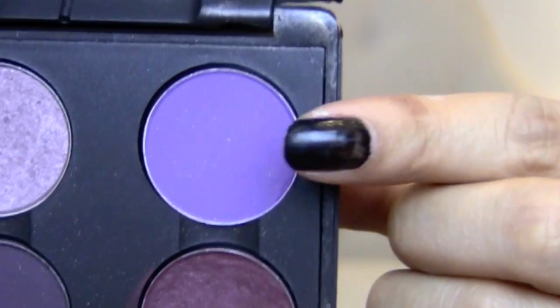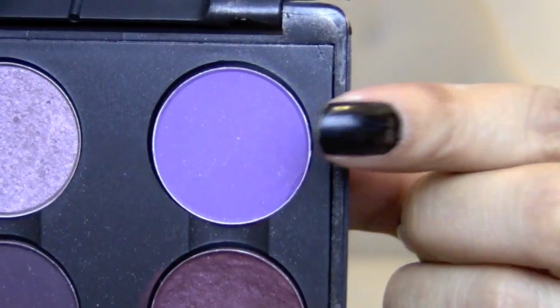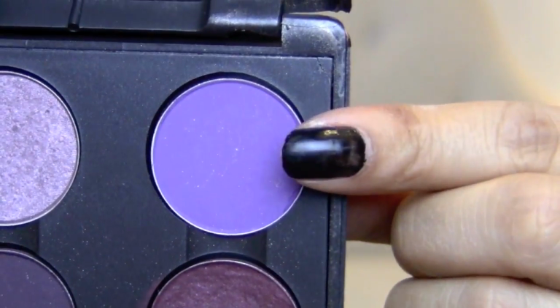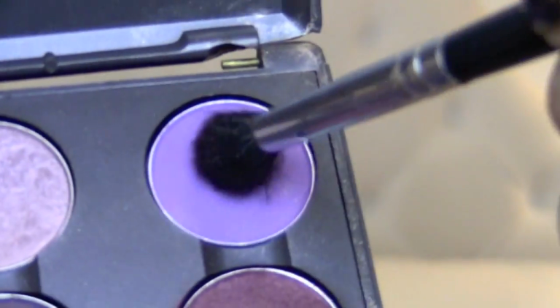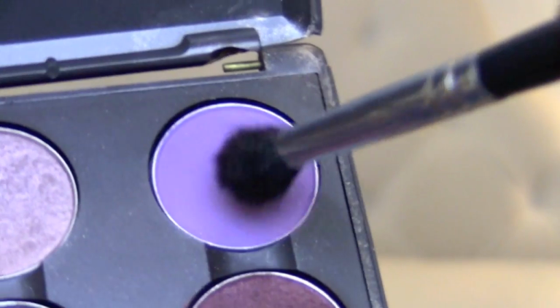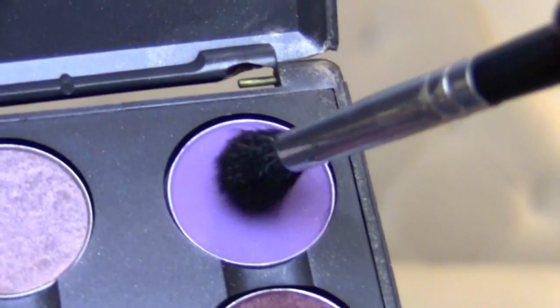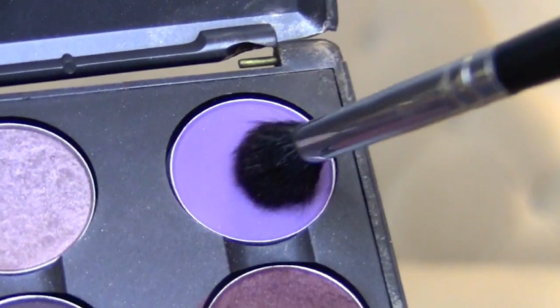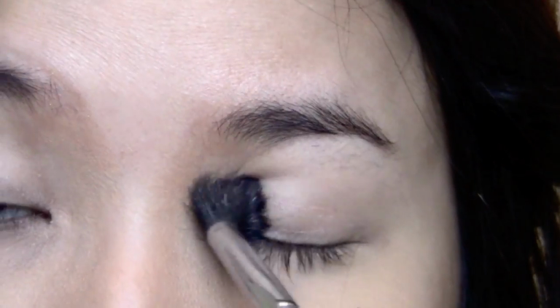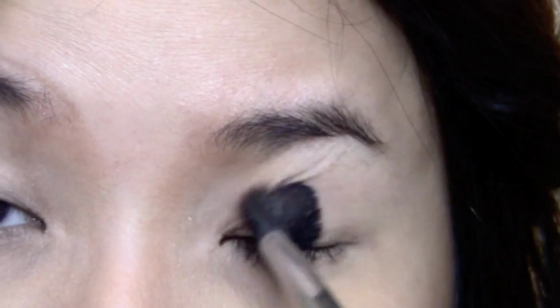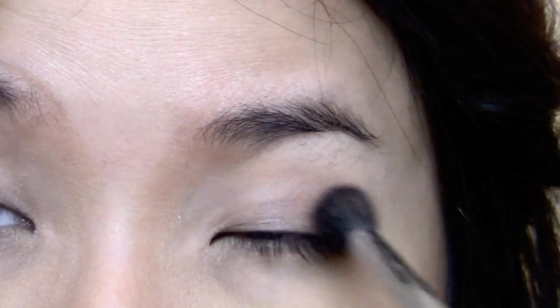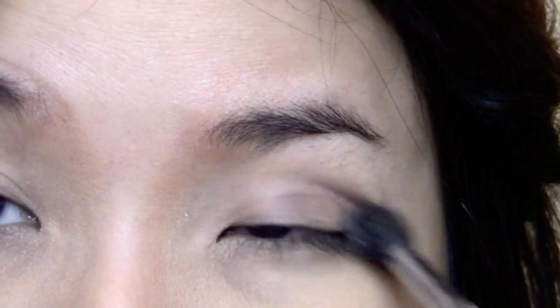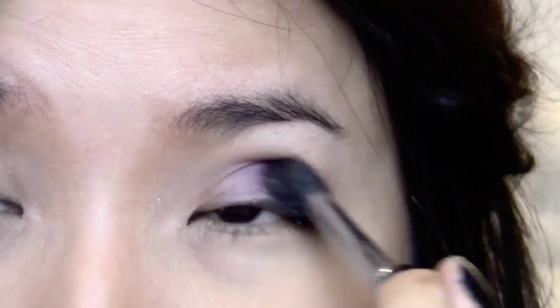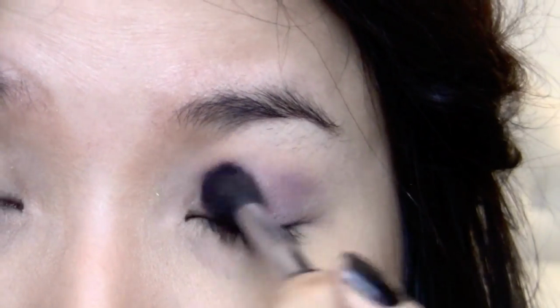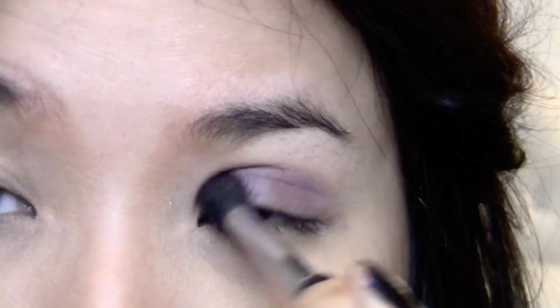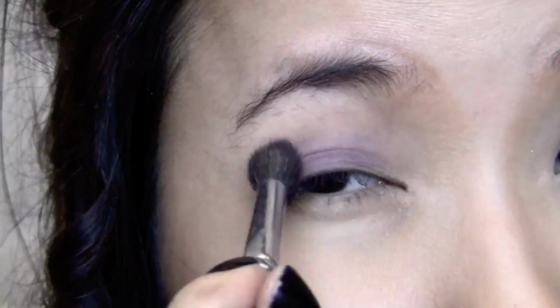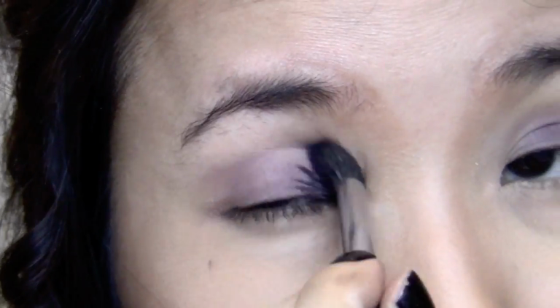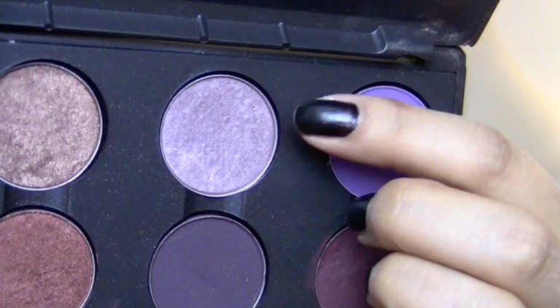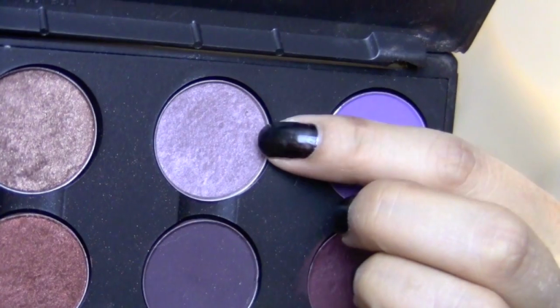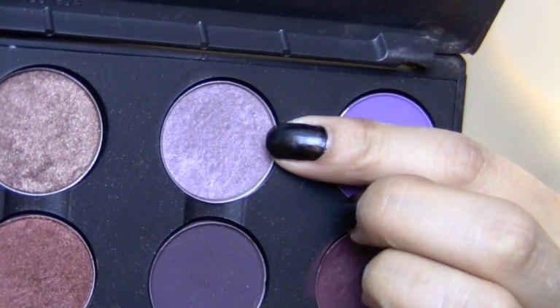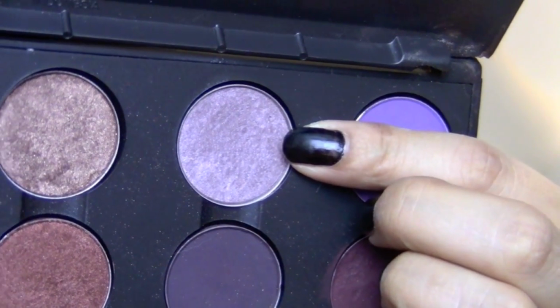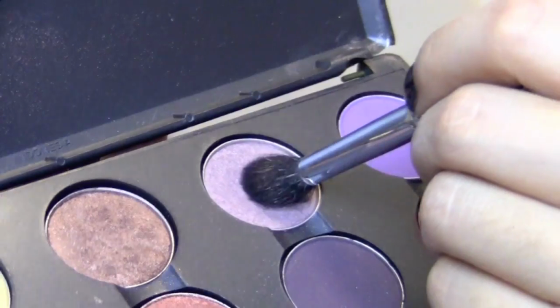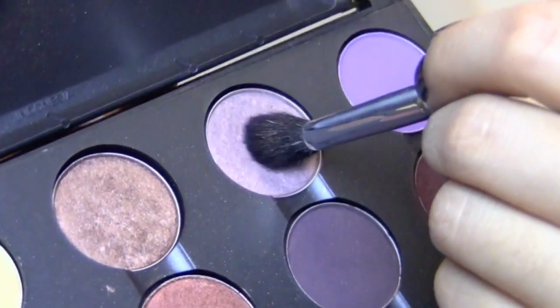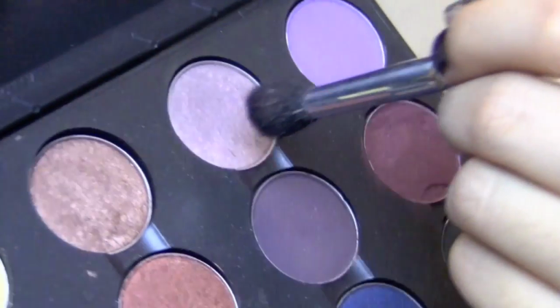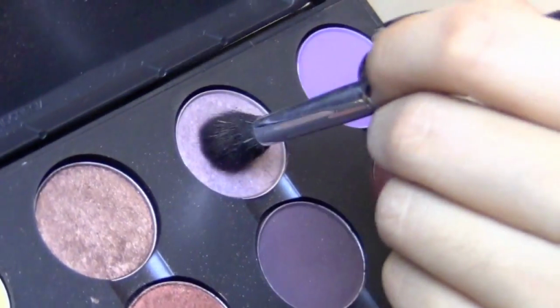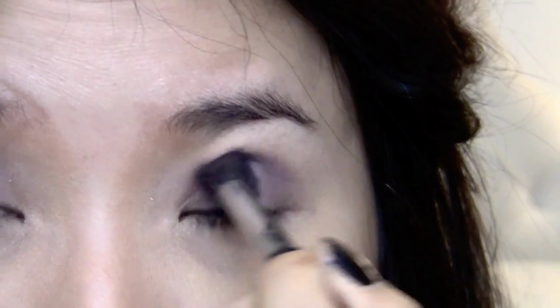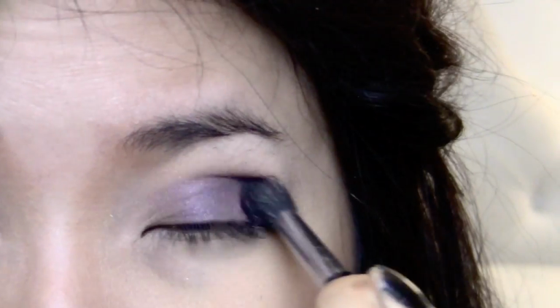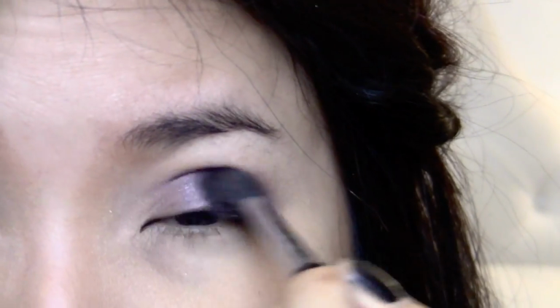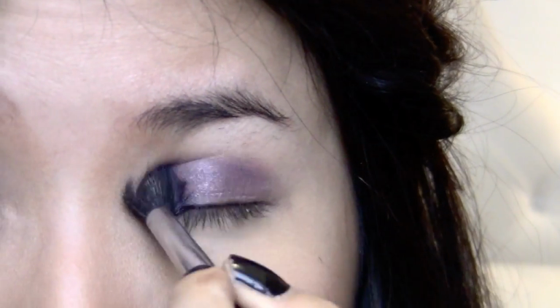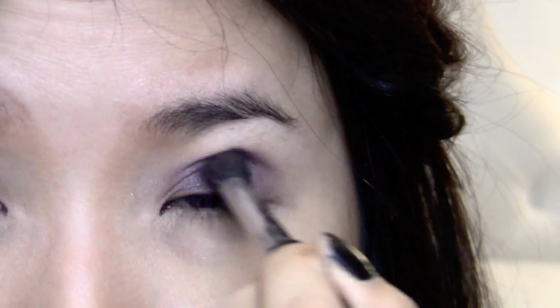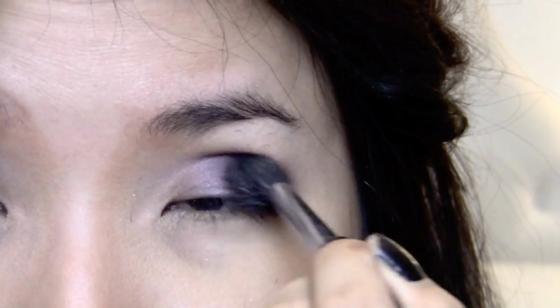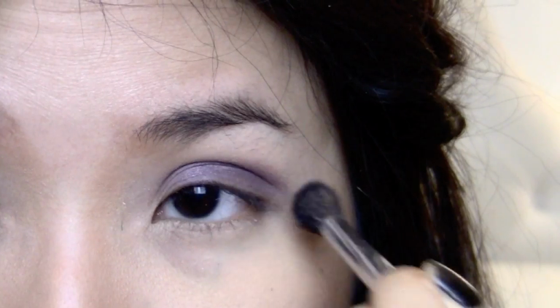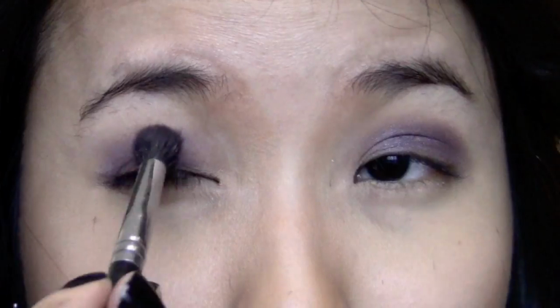Next, take a medium purple and apply it to the ball of your eye with a fluffy brush. Now I'm going to take a muted shimmery purple and apply it right on top of the previous purple, right on the ball of my eye.